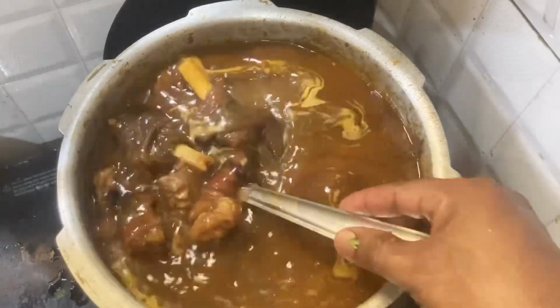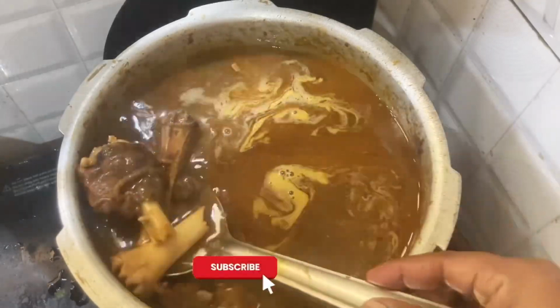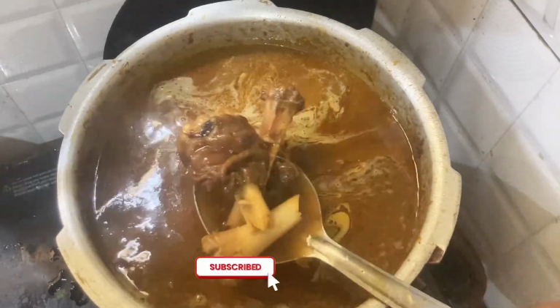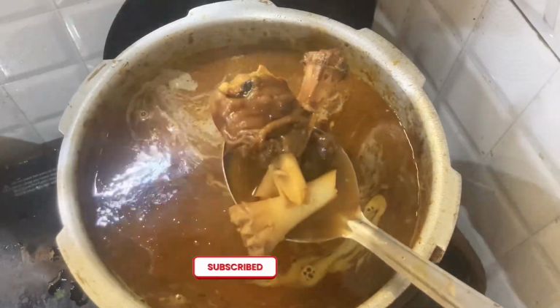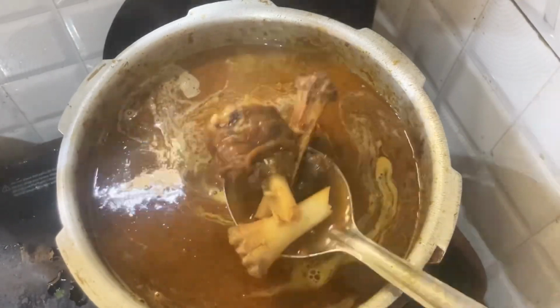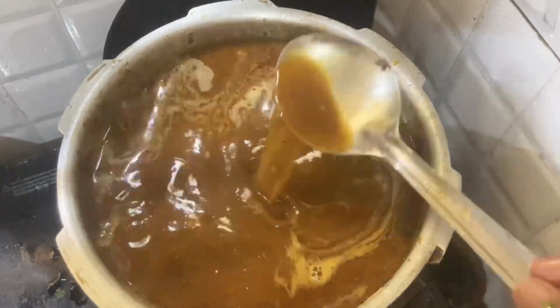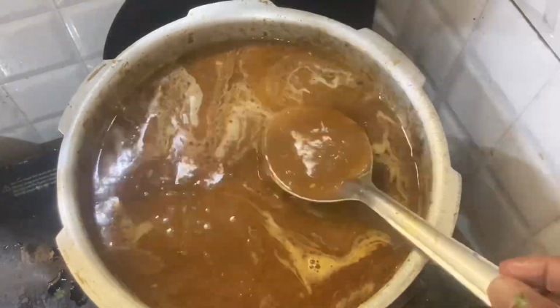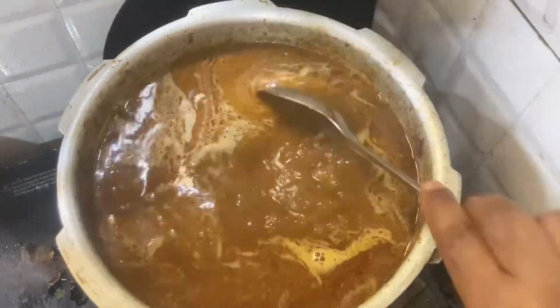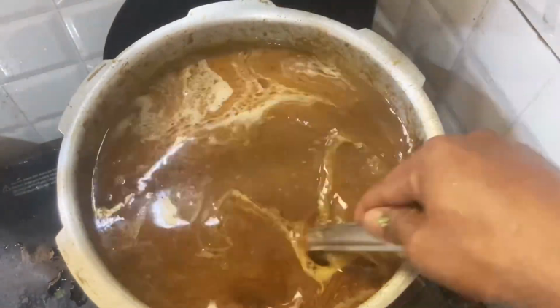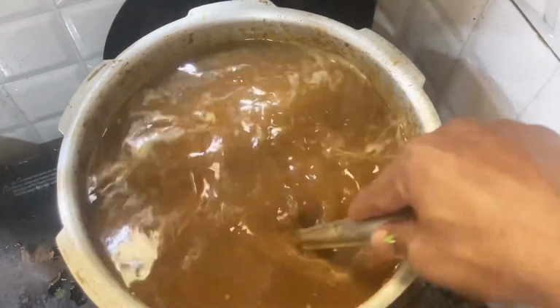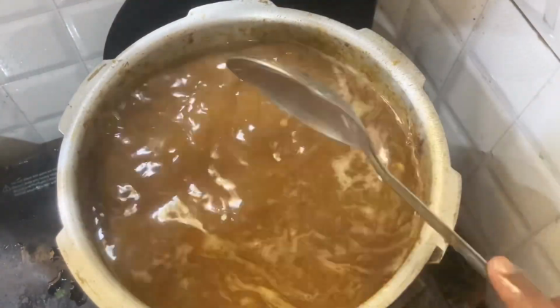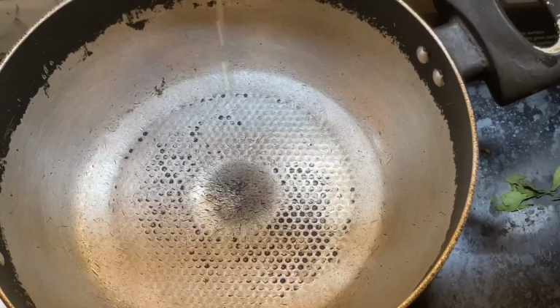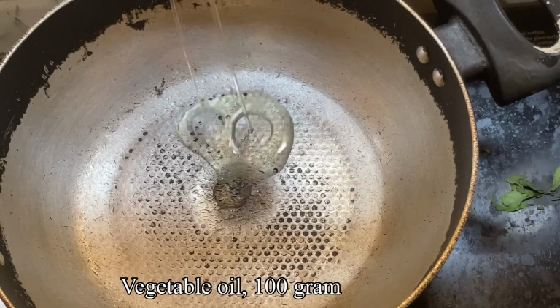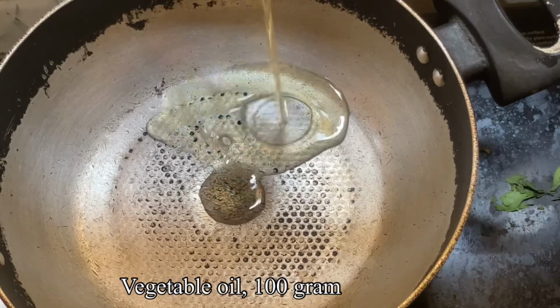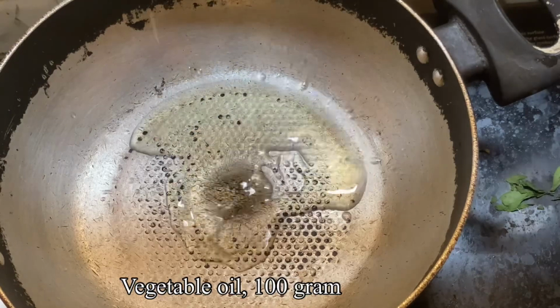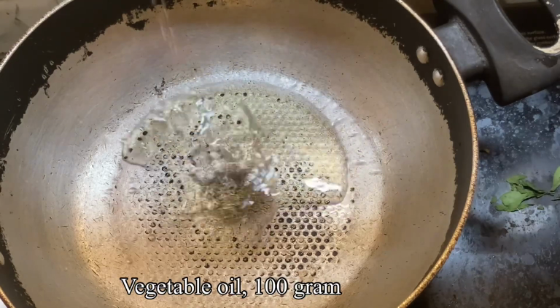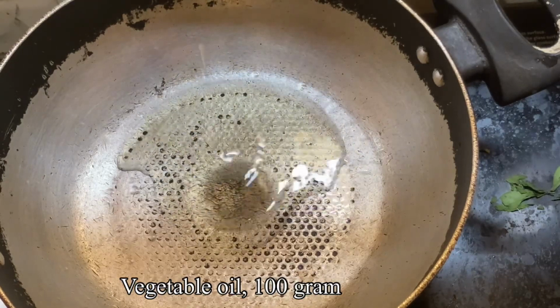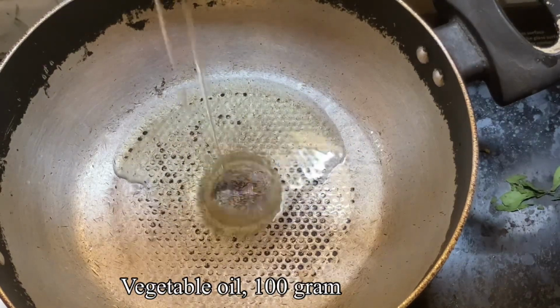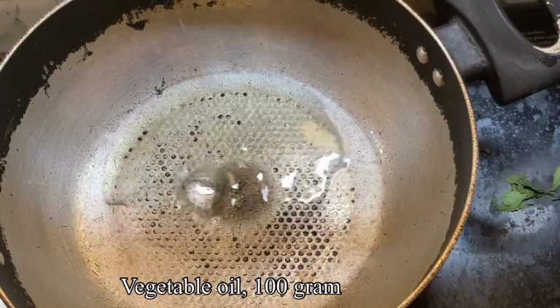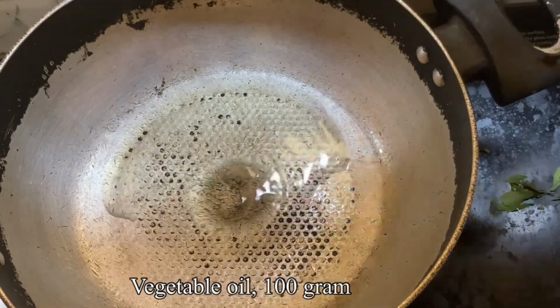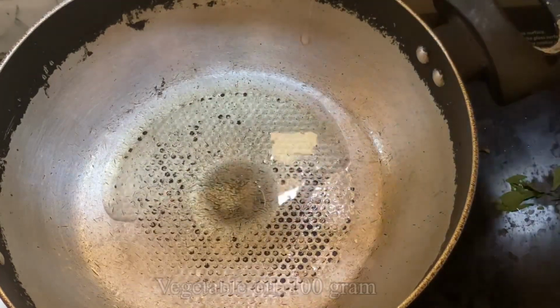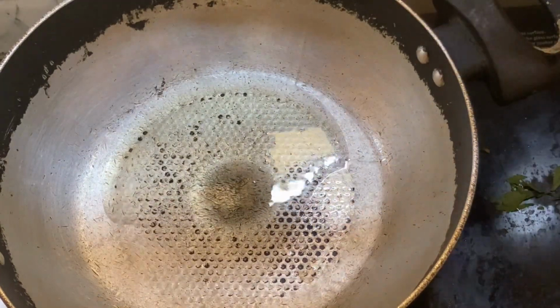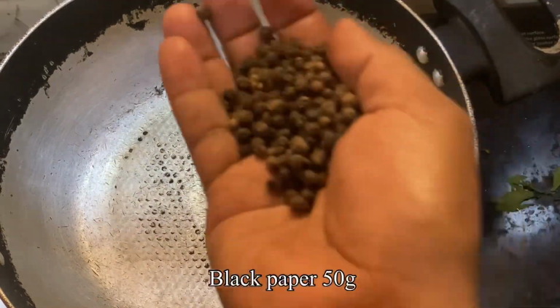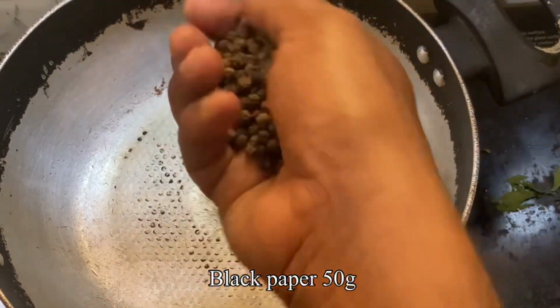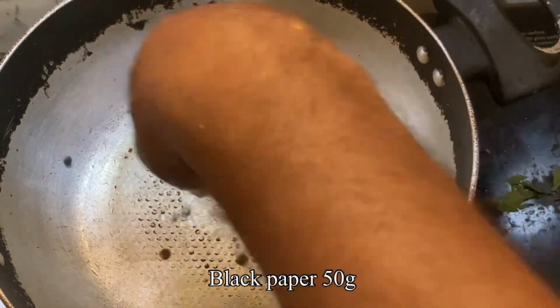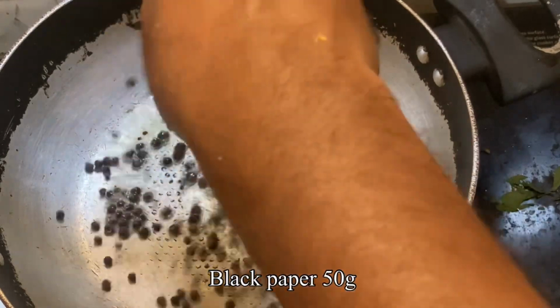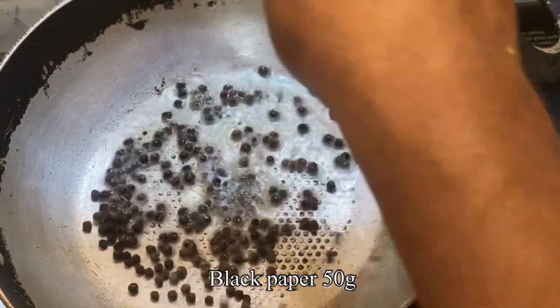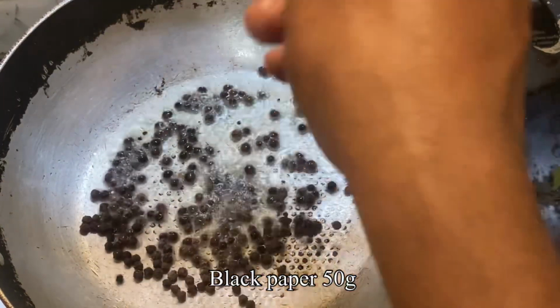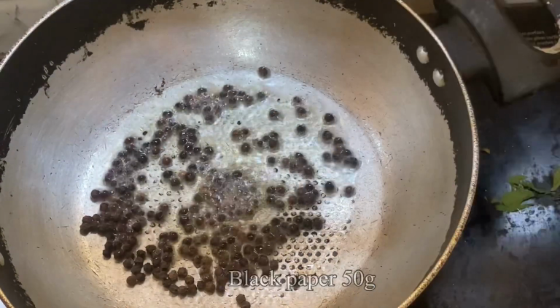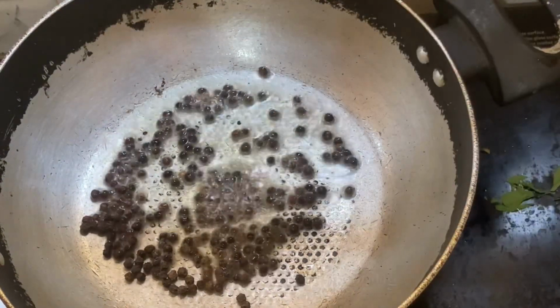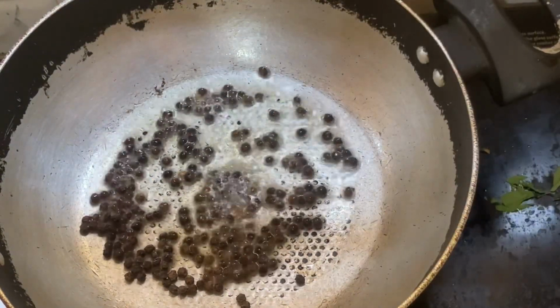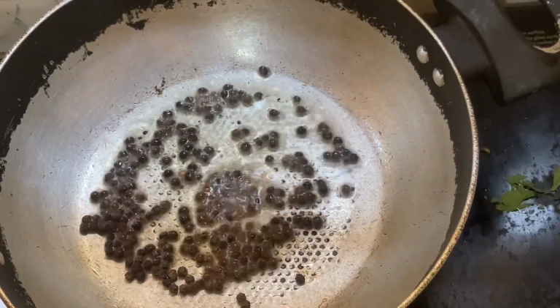Most importantly, I have a special fish soup. I have a lot of fish soup — about 100 ml of fish soup, and a lot of fish in 100 ml.